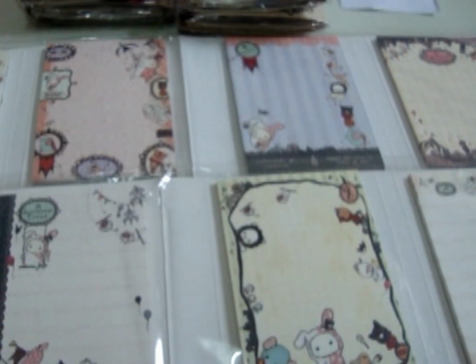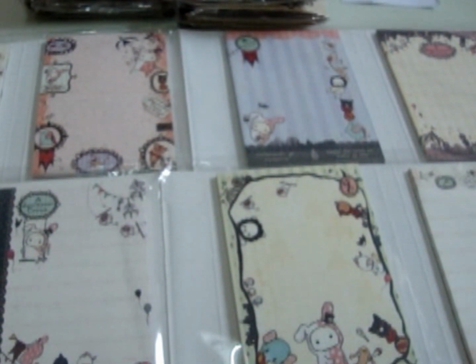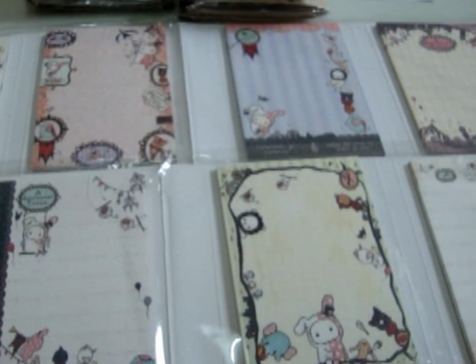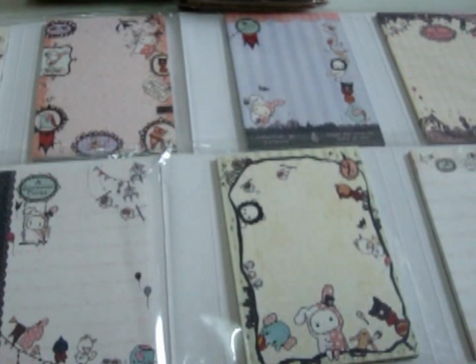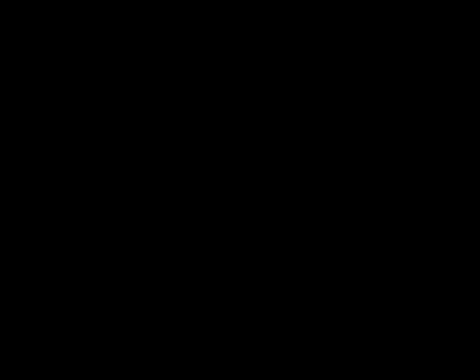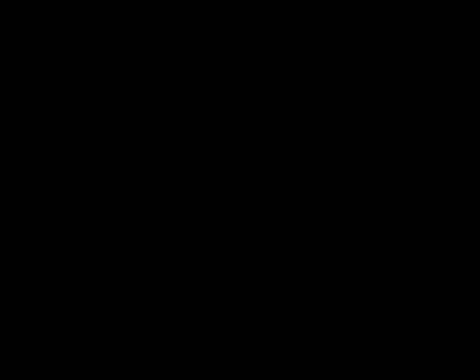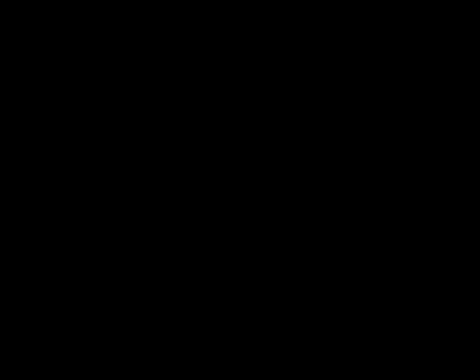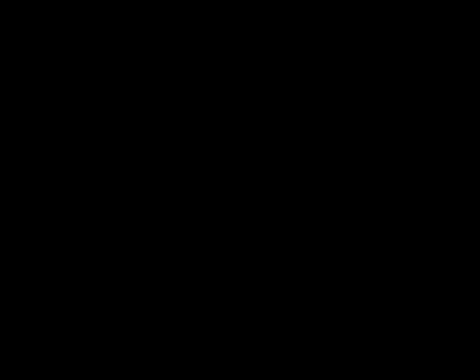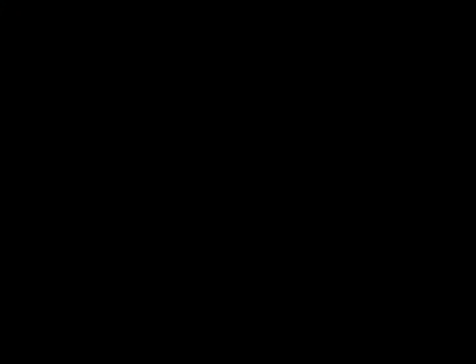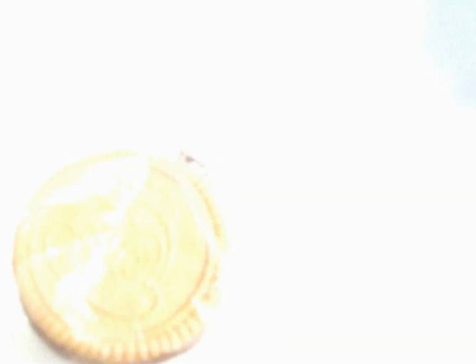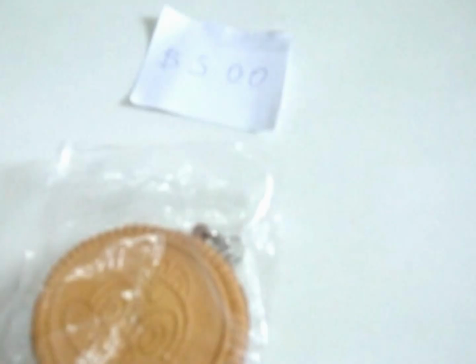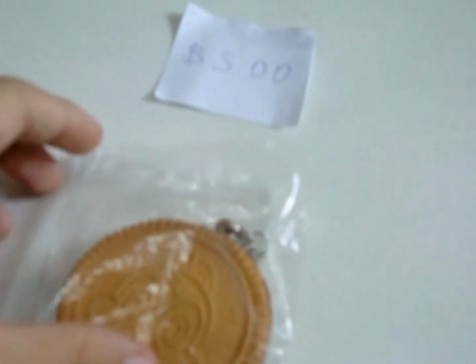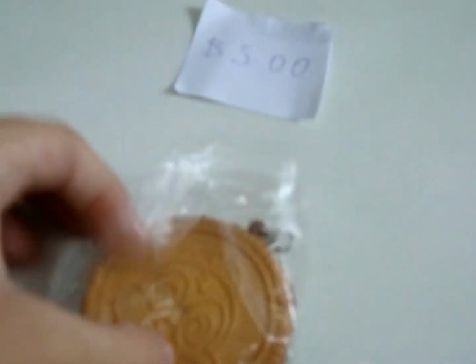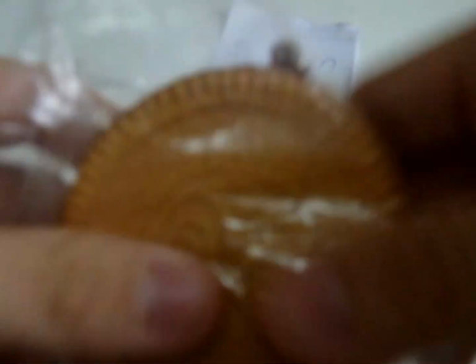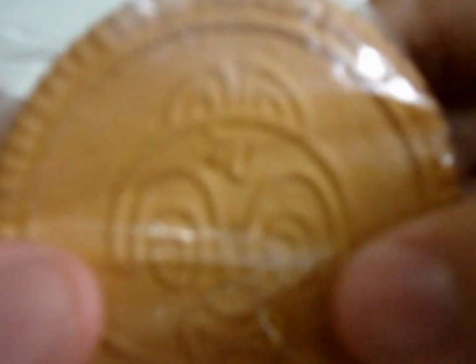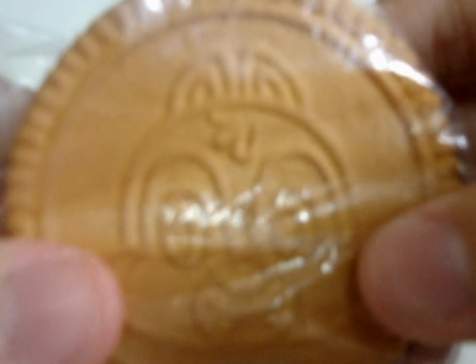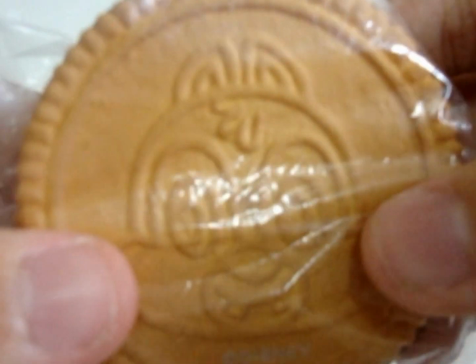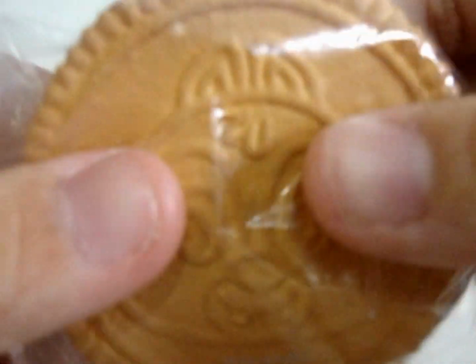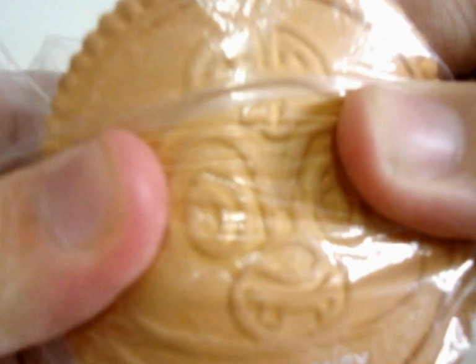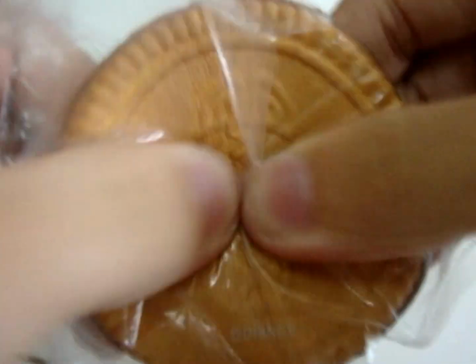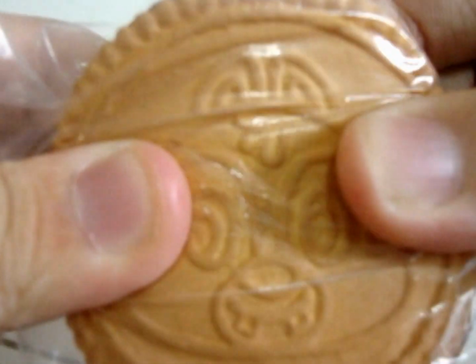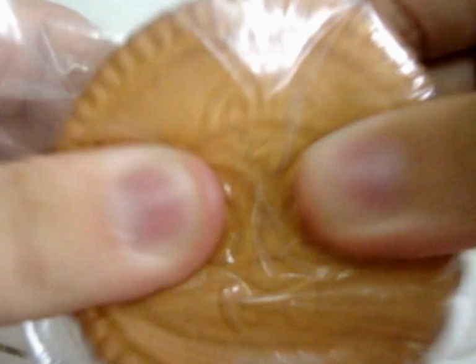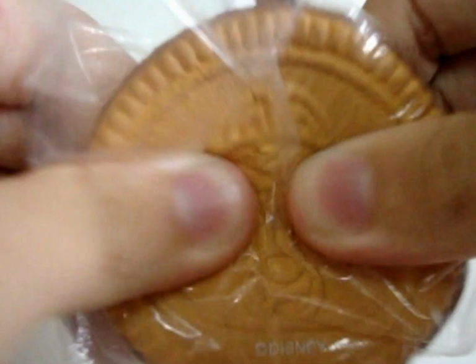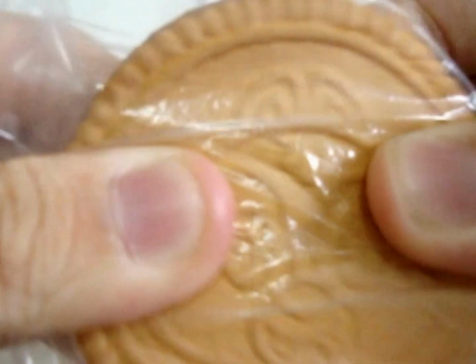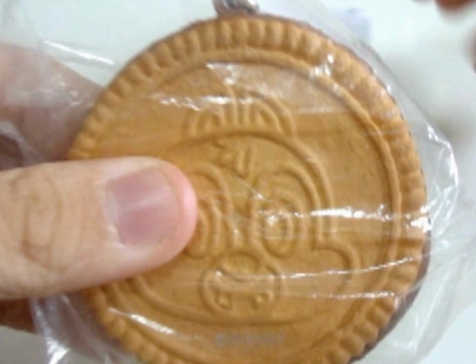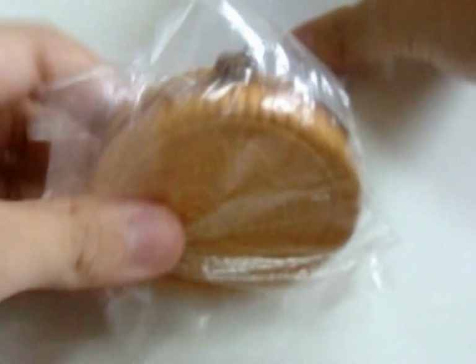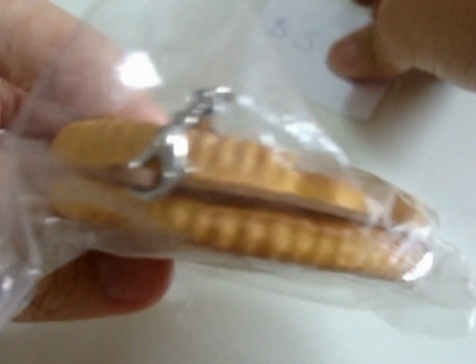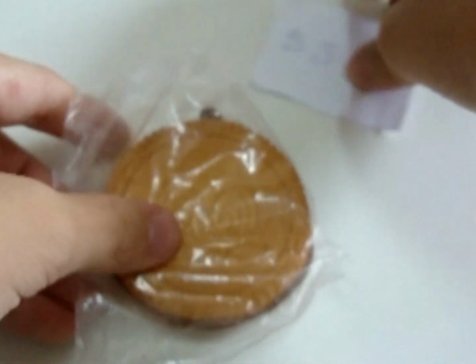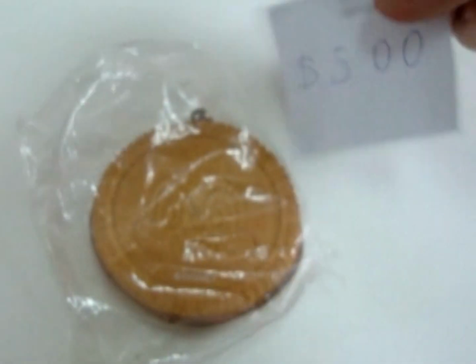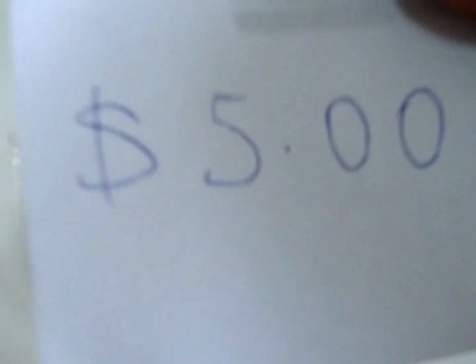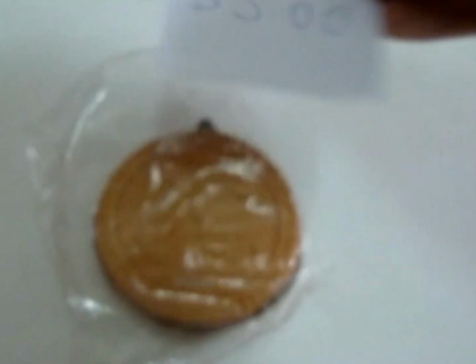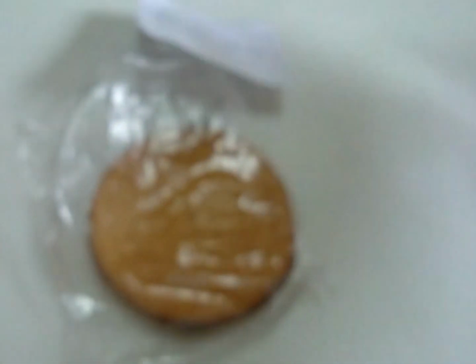Next, for $5, I have this Disney Cracking Biscuit. It's cracking. And this is $5.00.